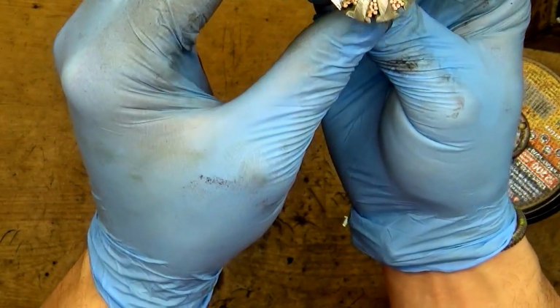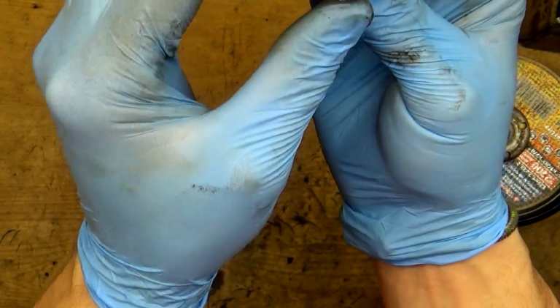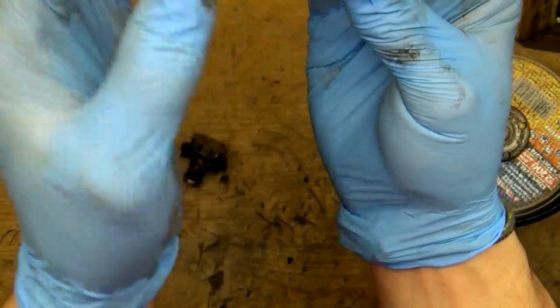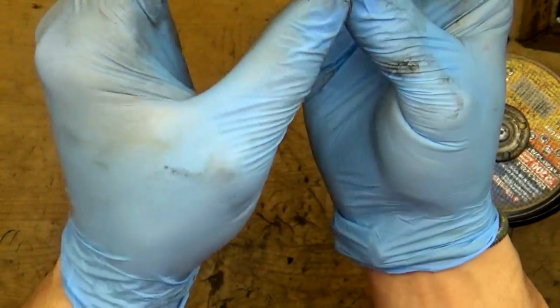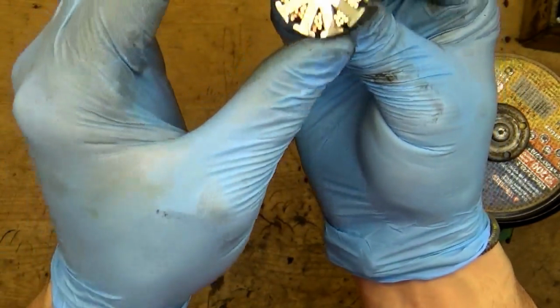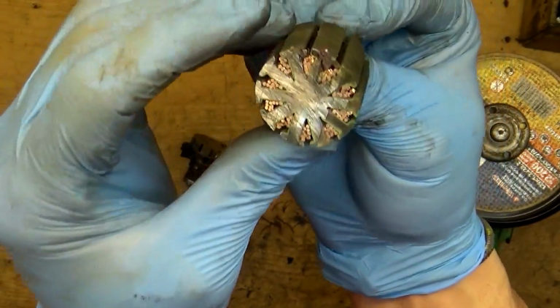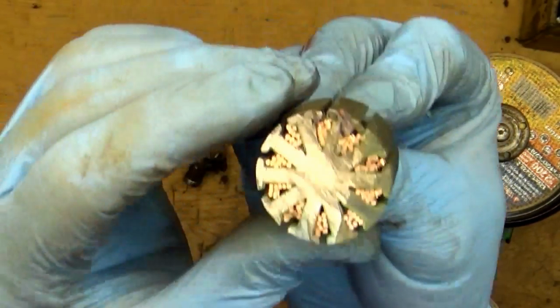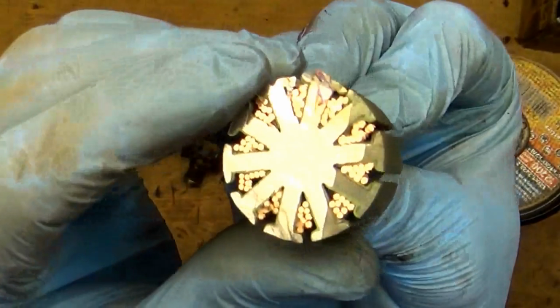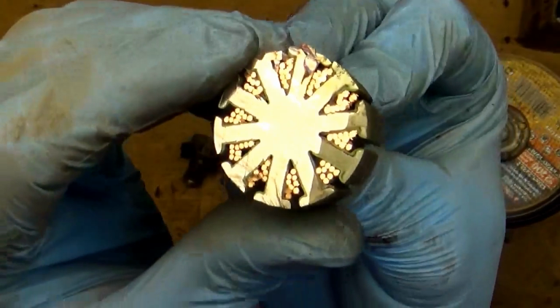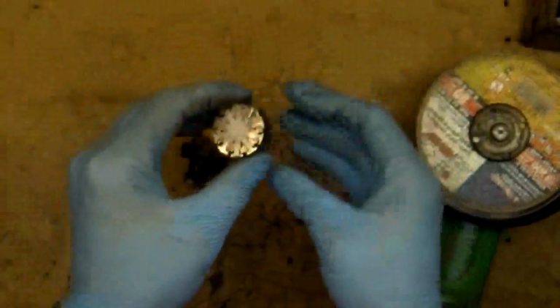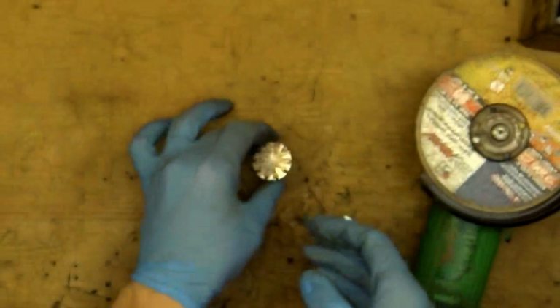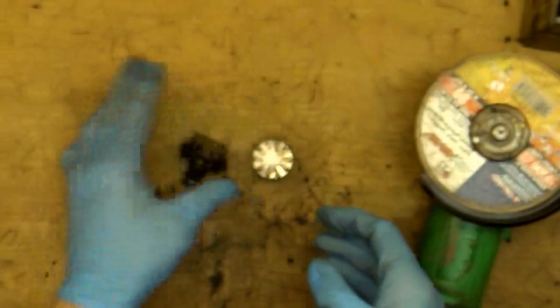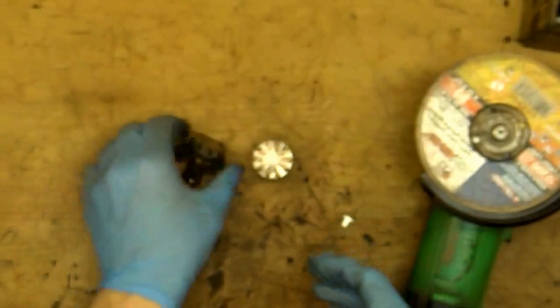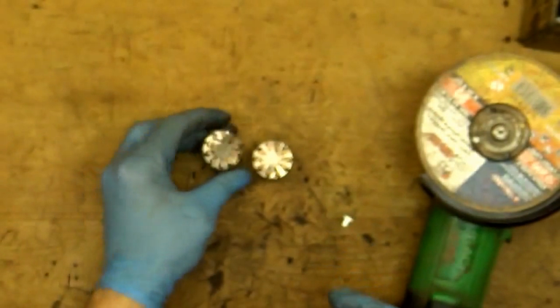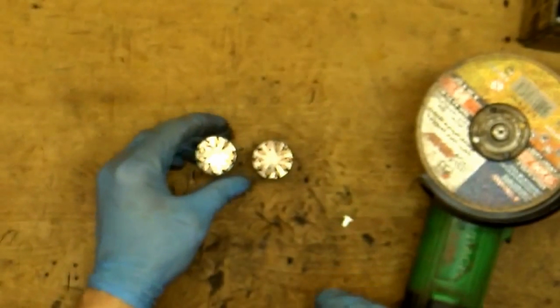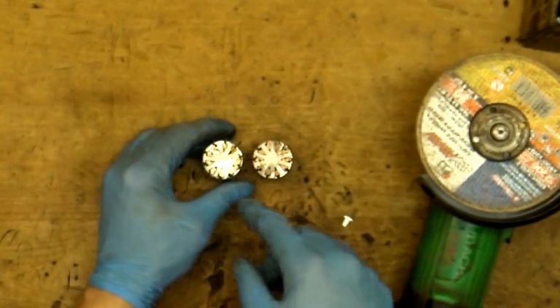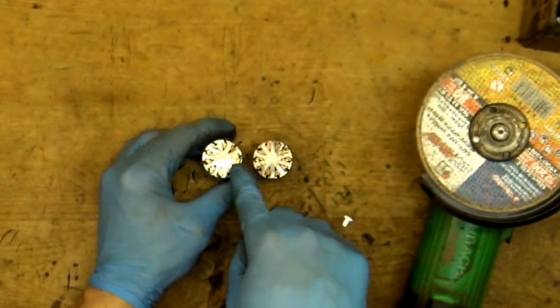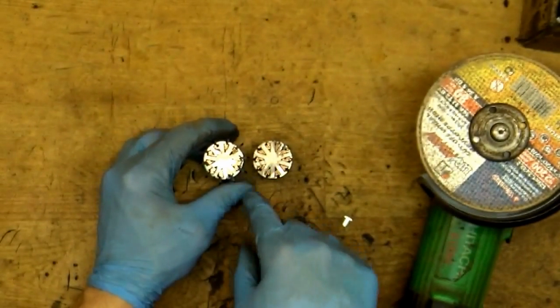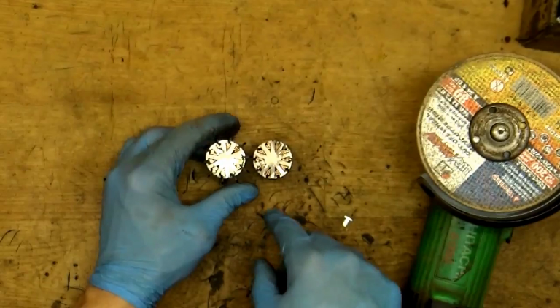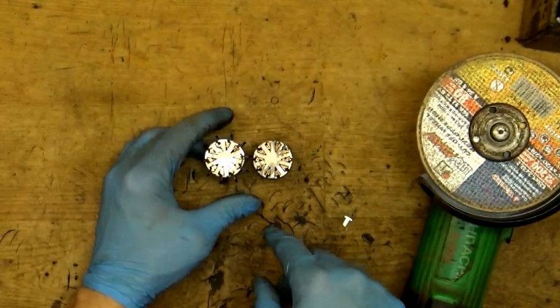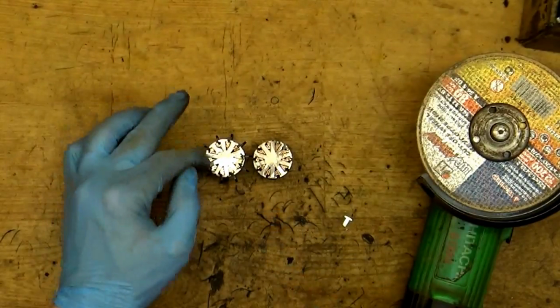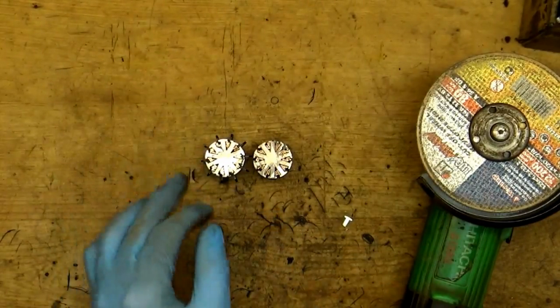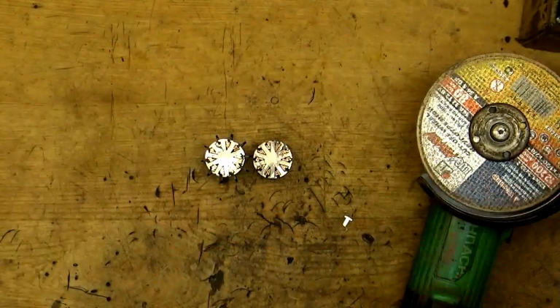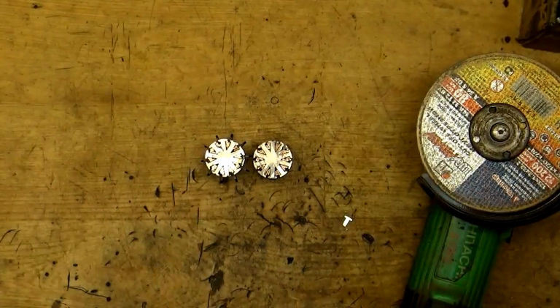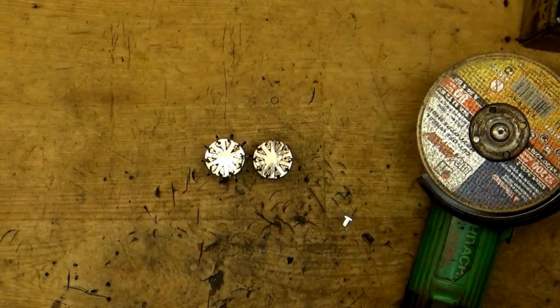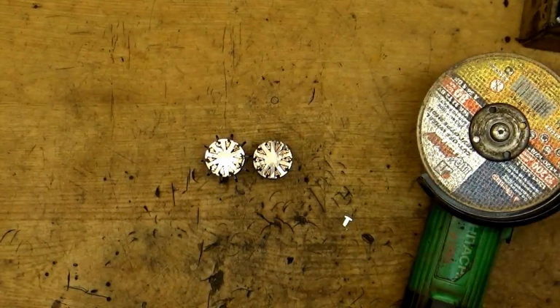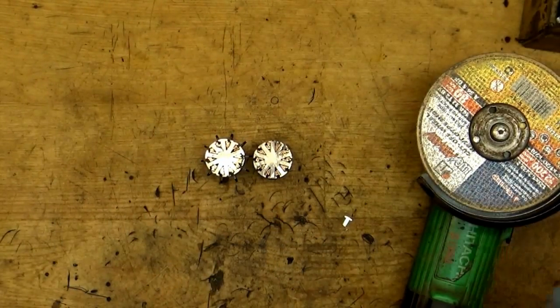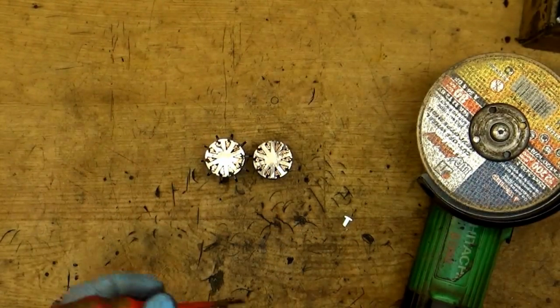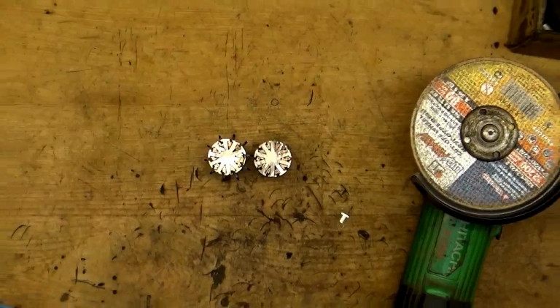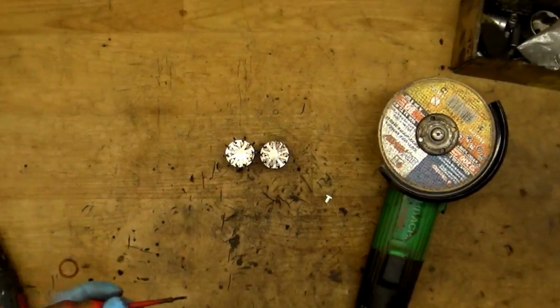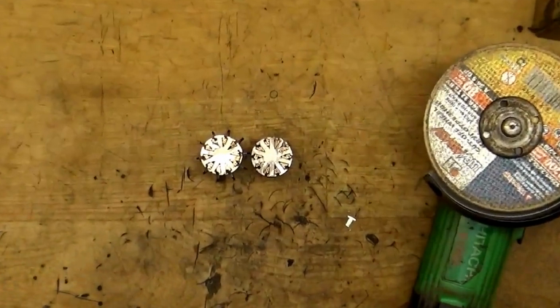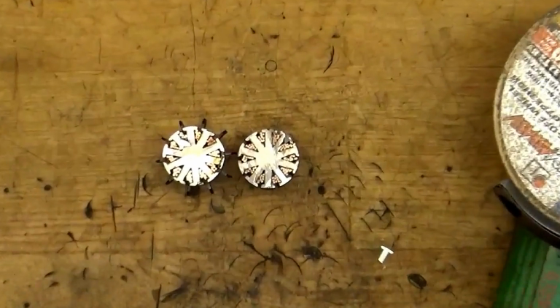From here it looks like it's a good armature. We don't have any burnt wiring here or anything. As you can see, the color of the copper is good.